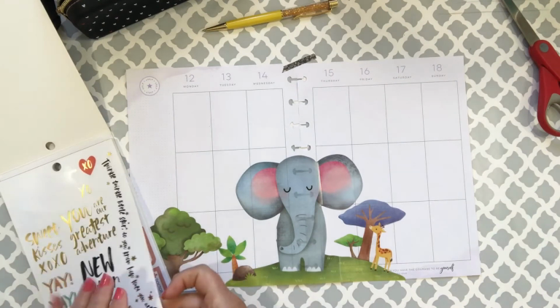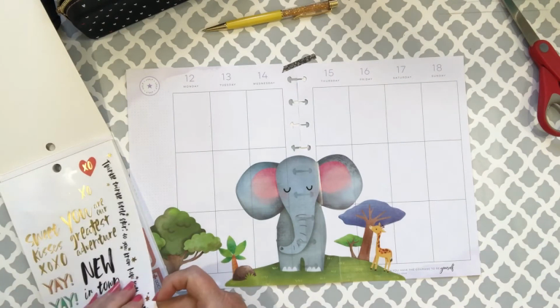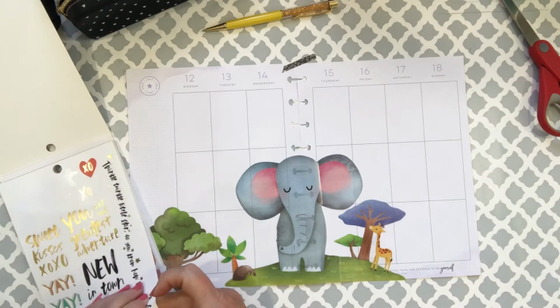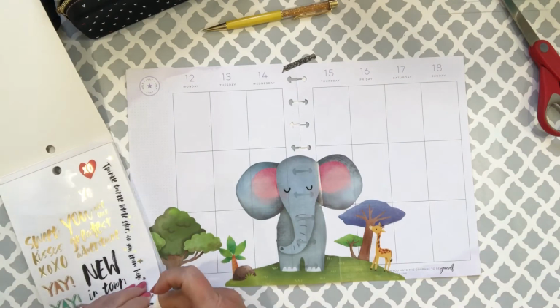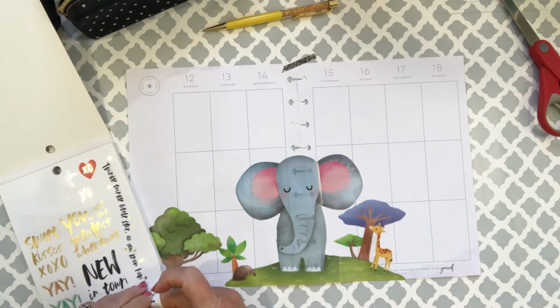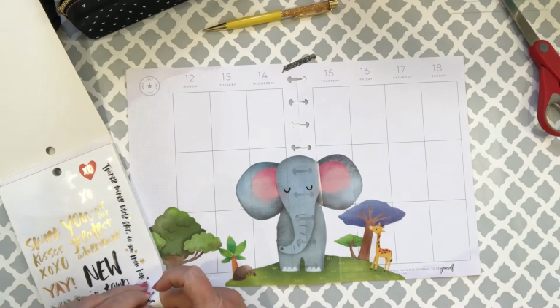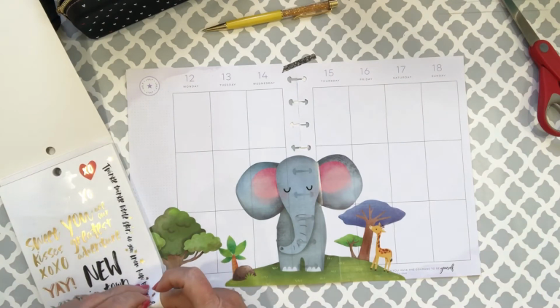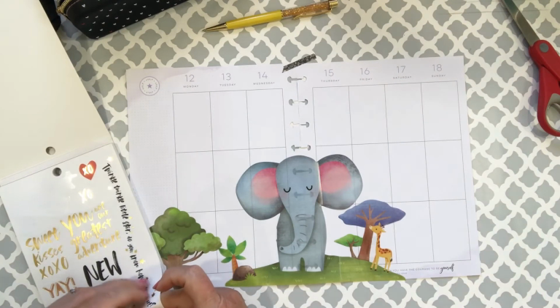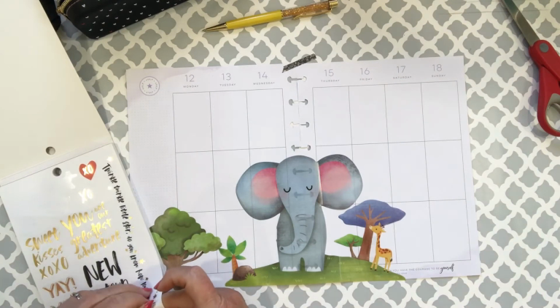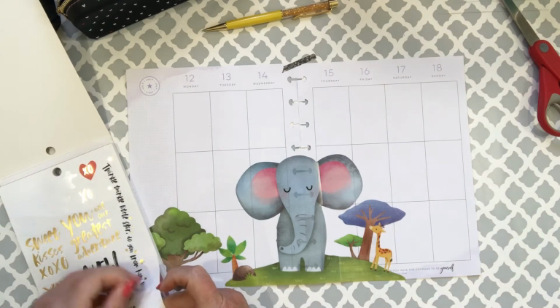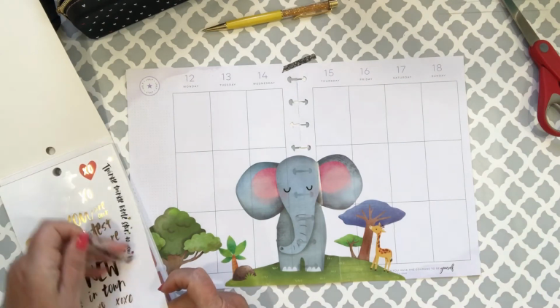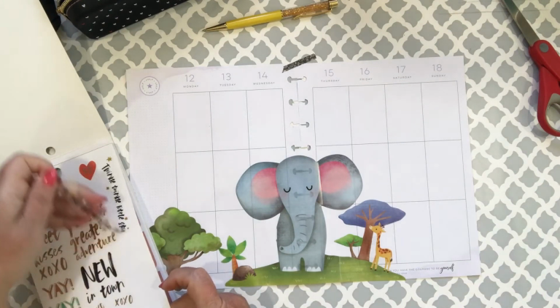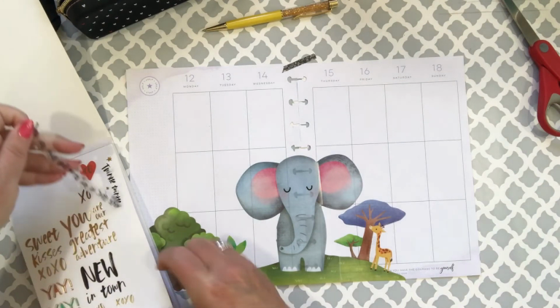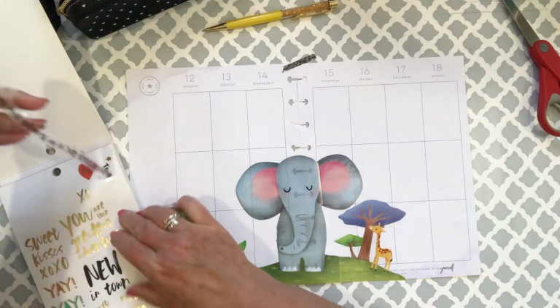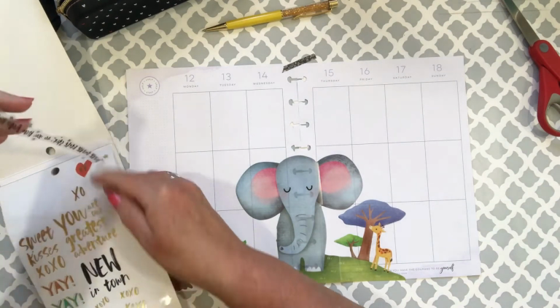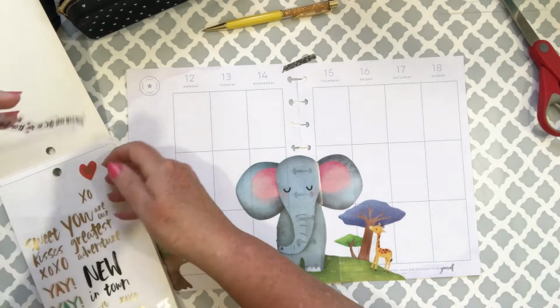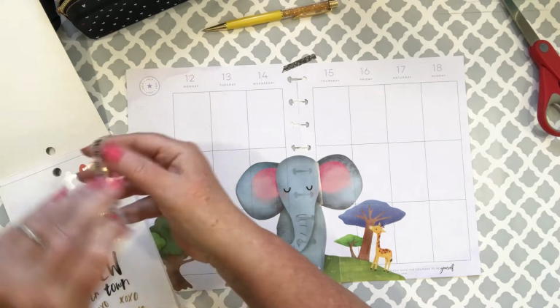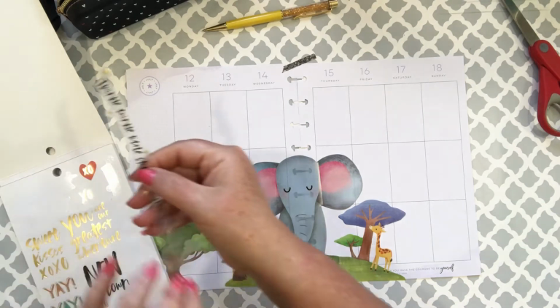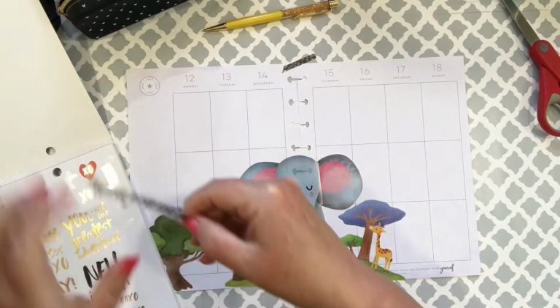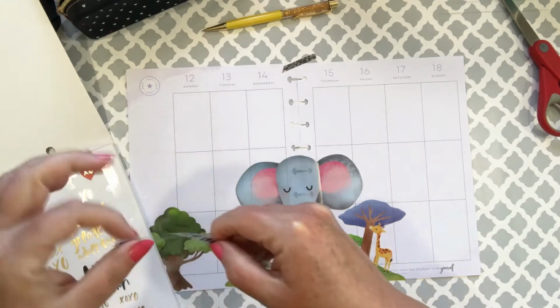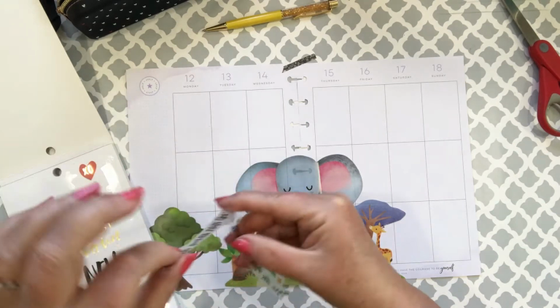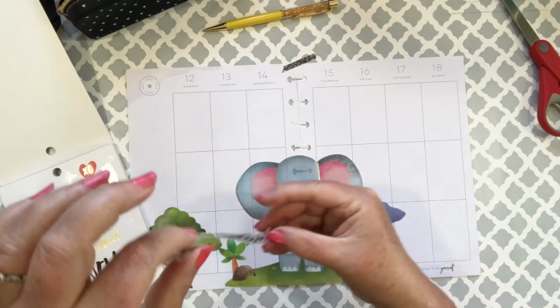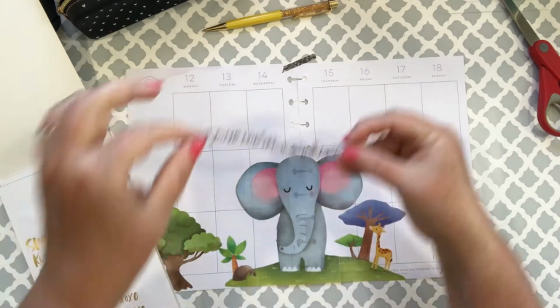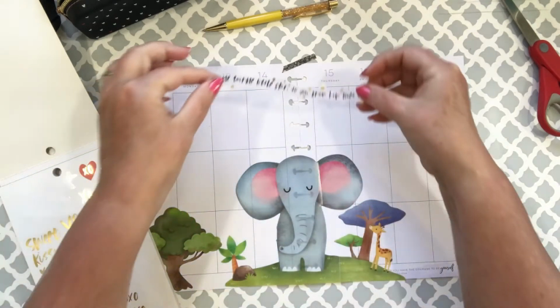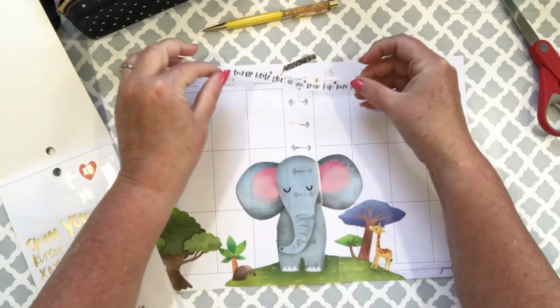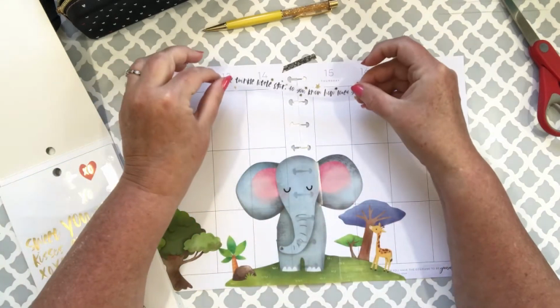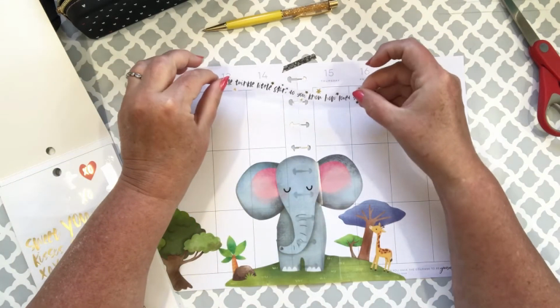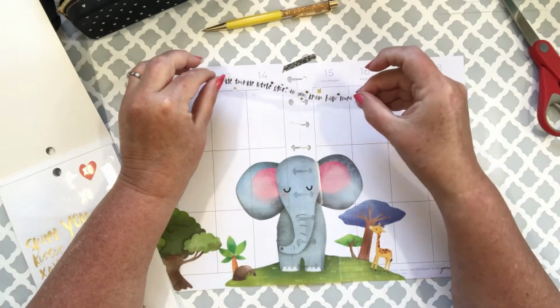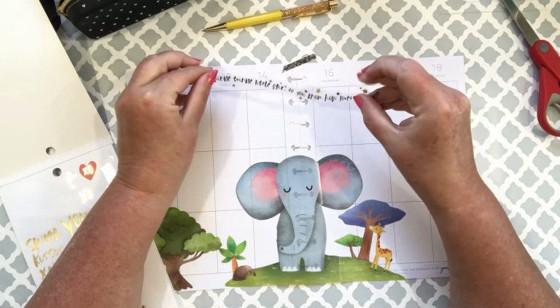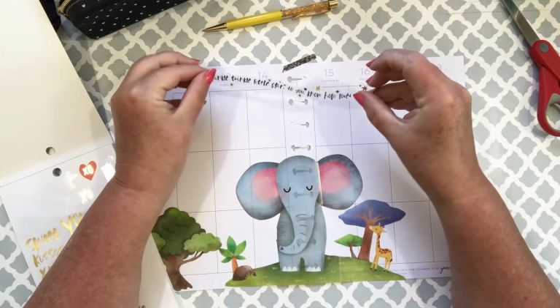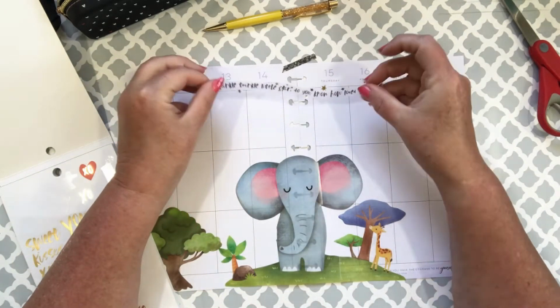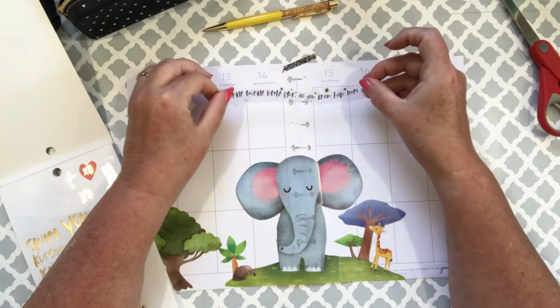'Twinkle twinkle little star, do you know how loved you are?' Oh, that is adorable — that is going in there for sure! I'll put that across the top because that is just priceless.